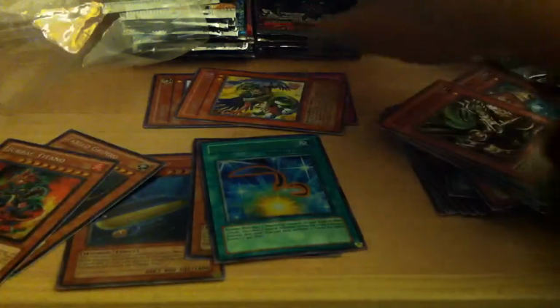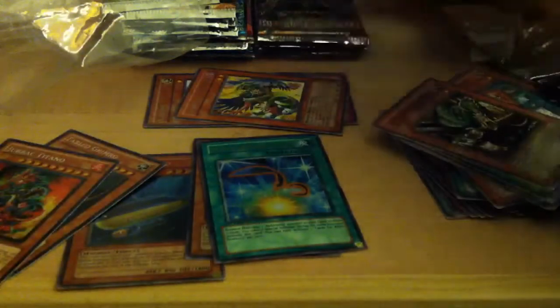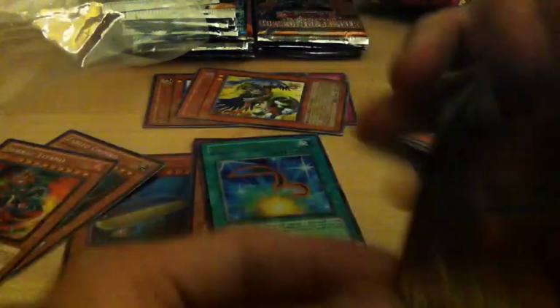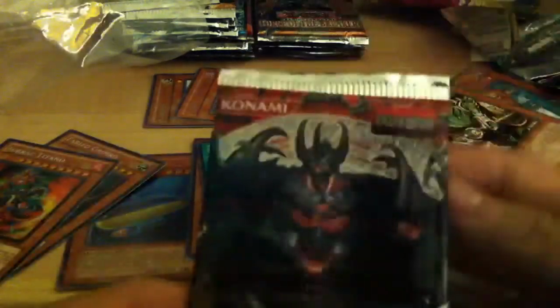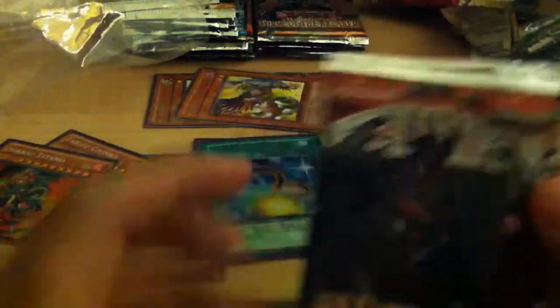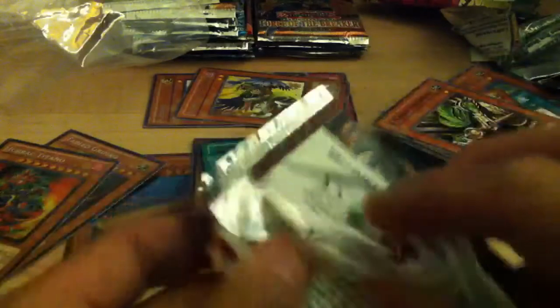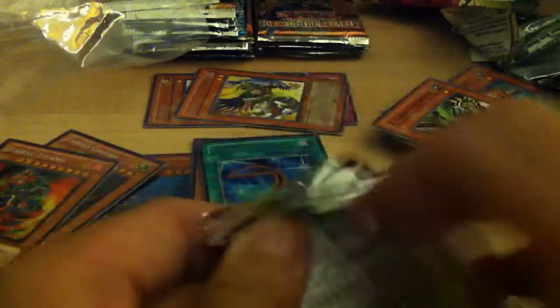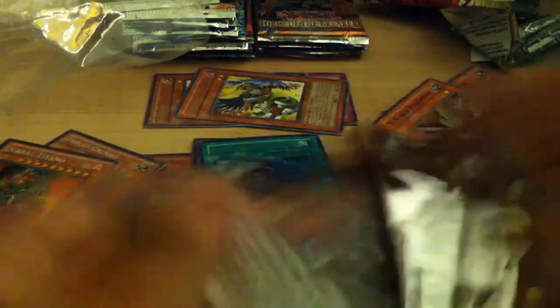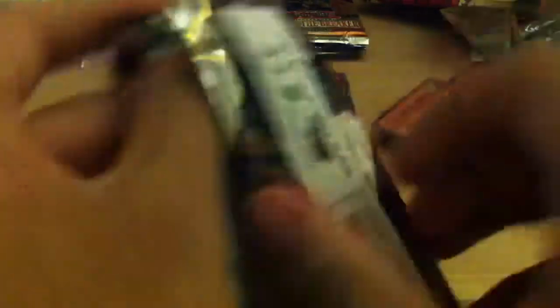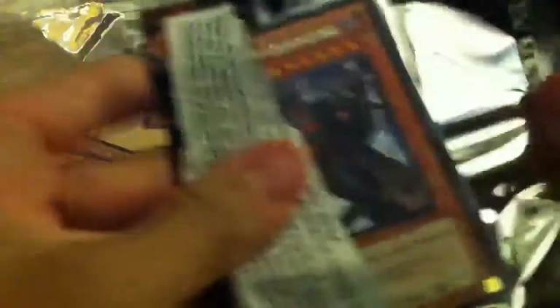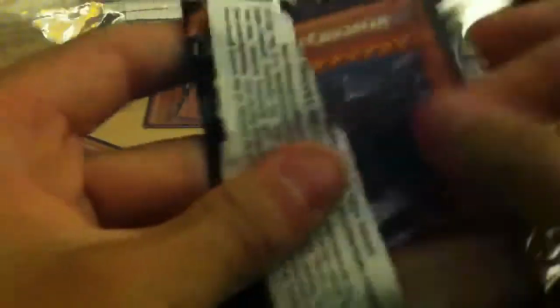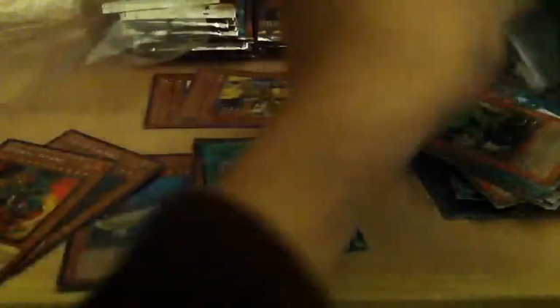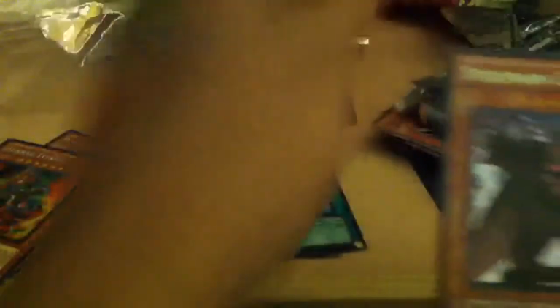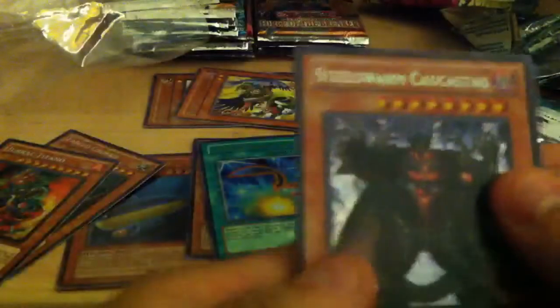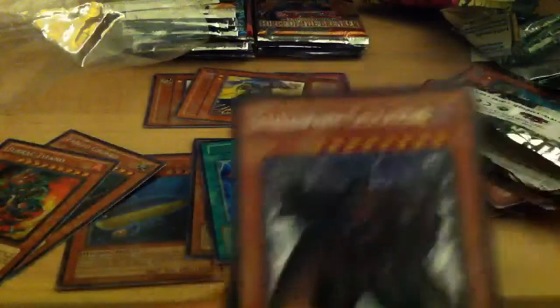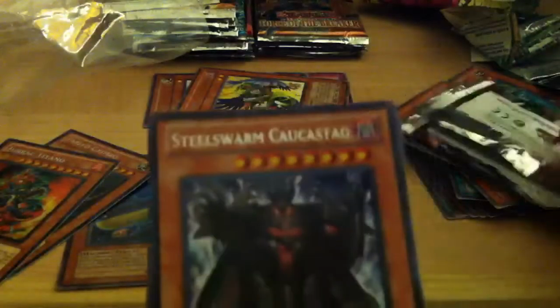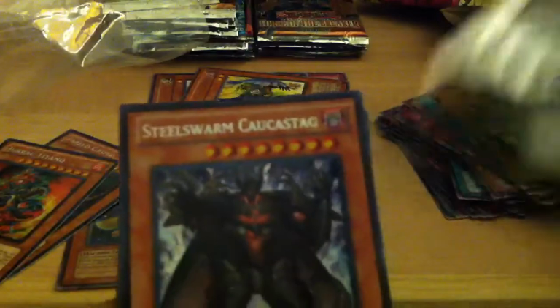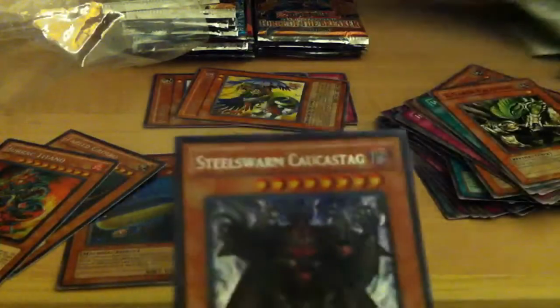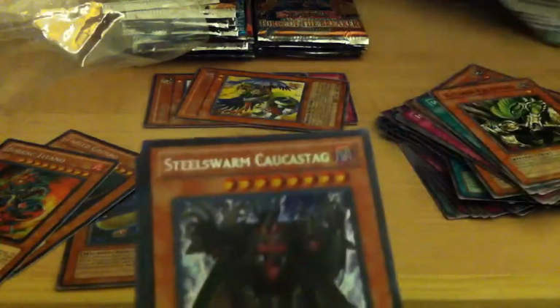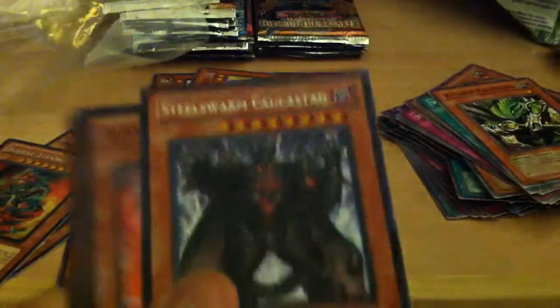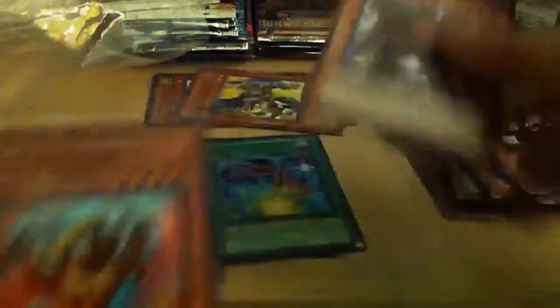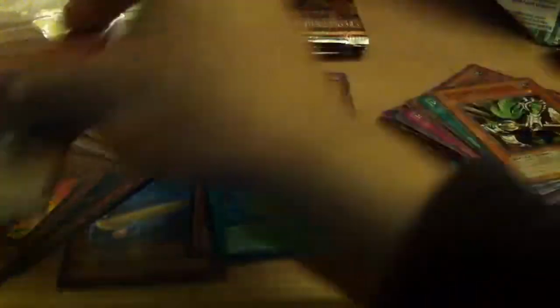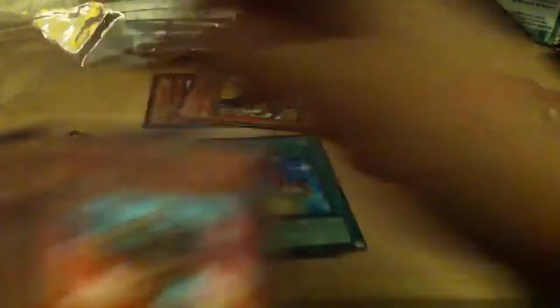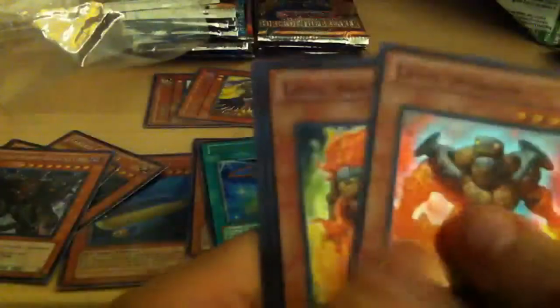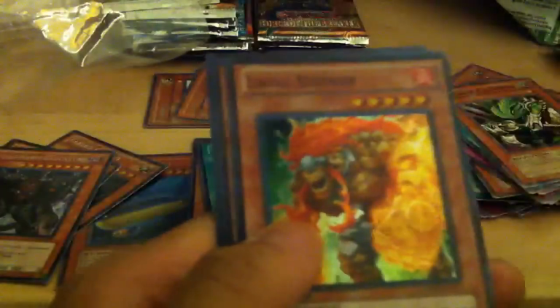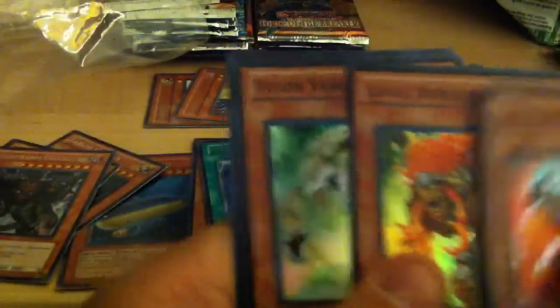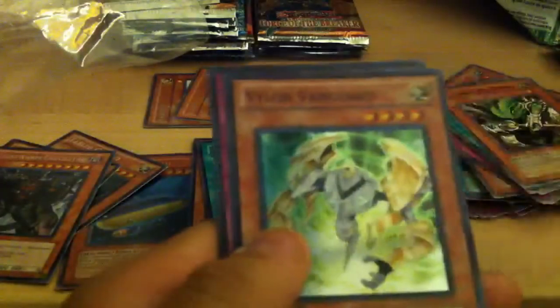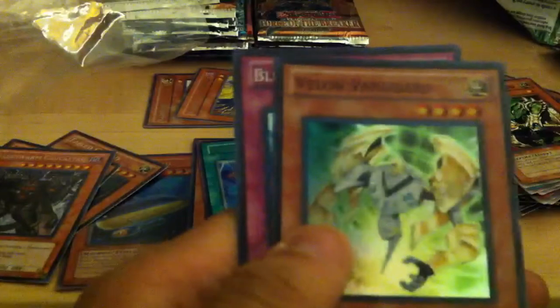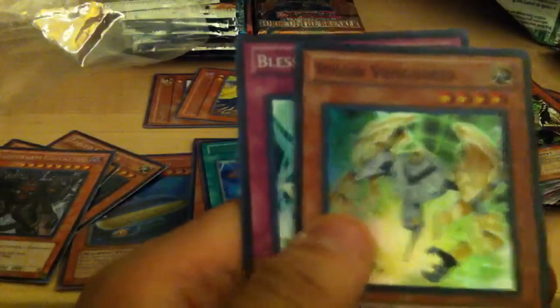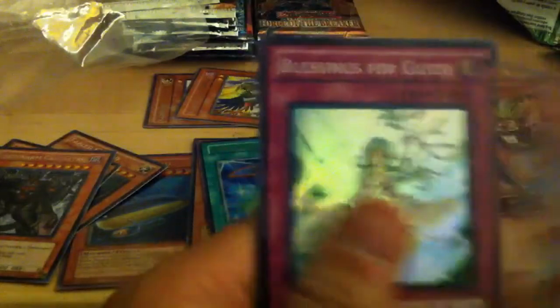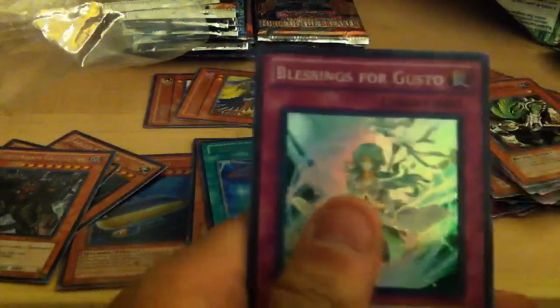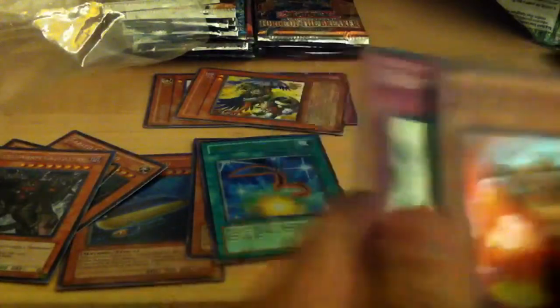Next, Hidden Arsenal 5 First Edition, with a Secret Steel Swarm cost tag. Laval Warrior, Laval Burner, Vylon Vanguard, and Blessings for Gusto.